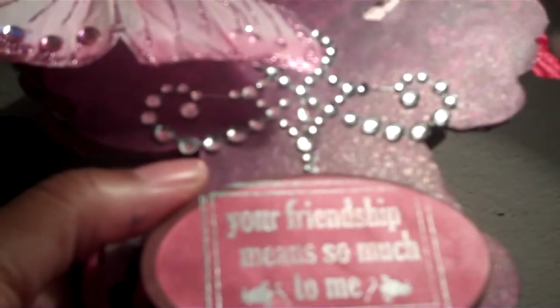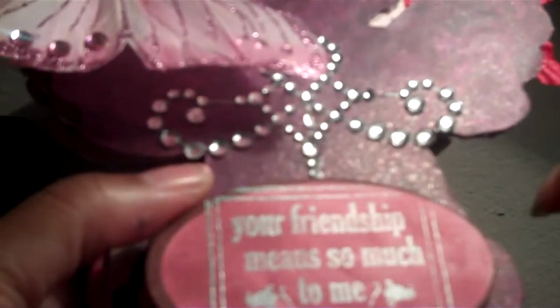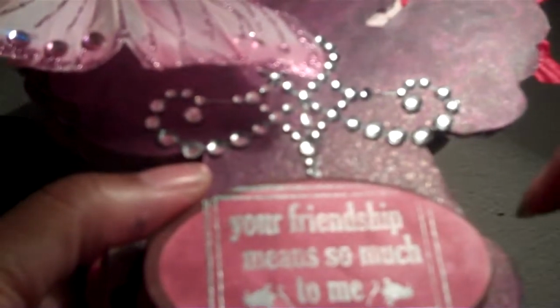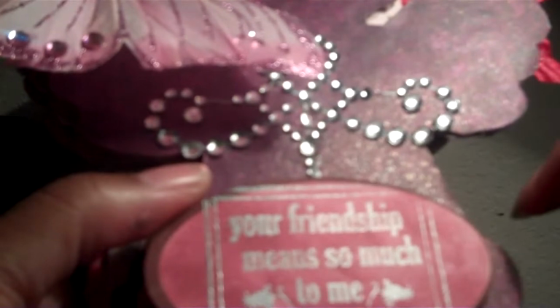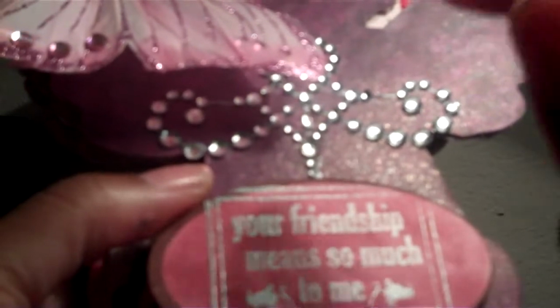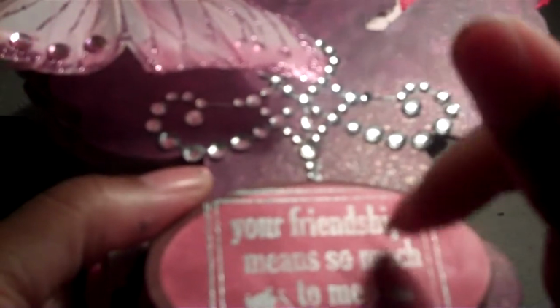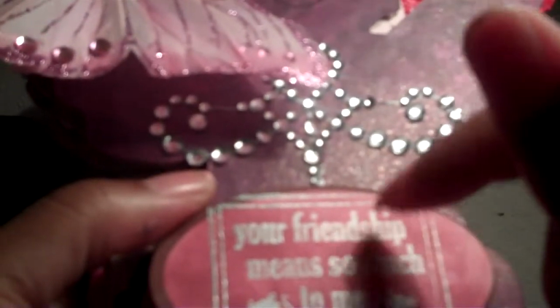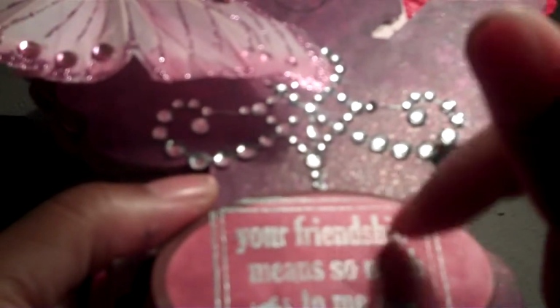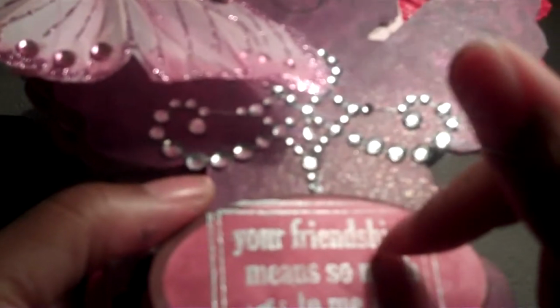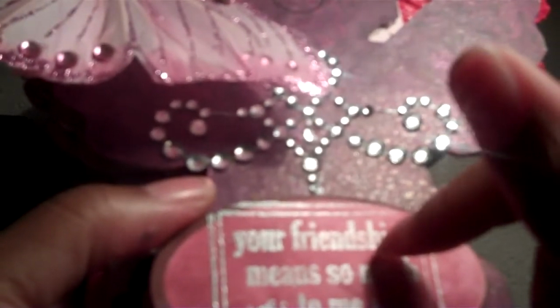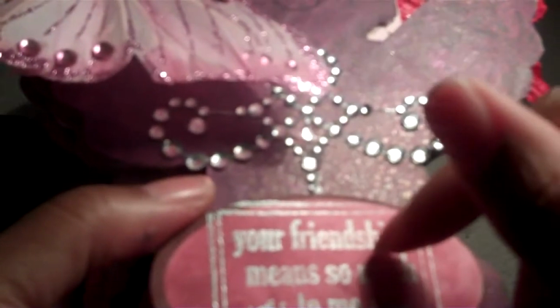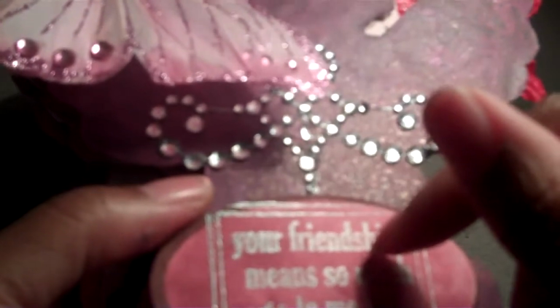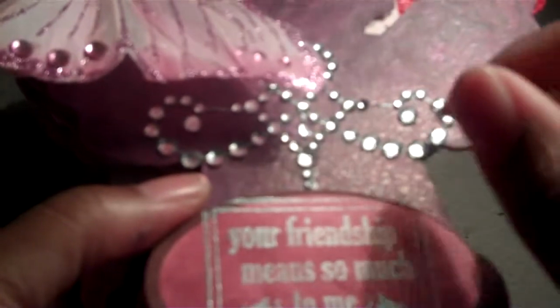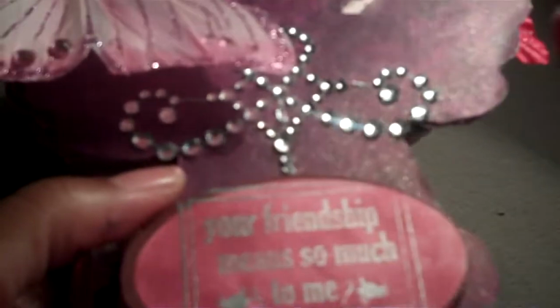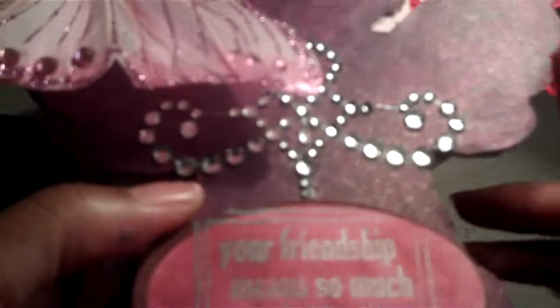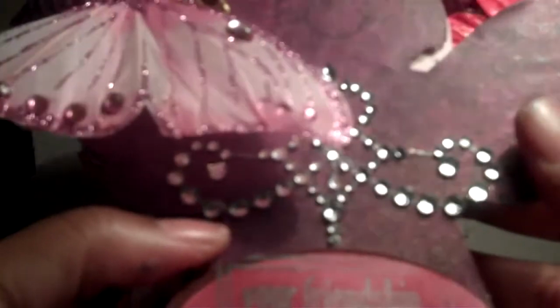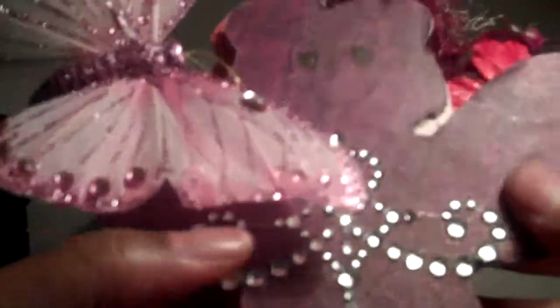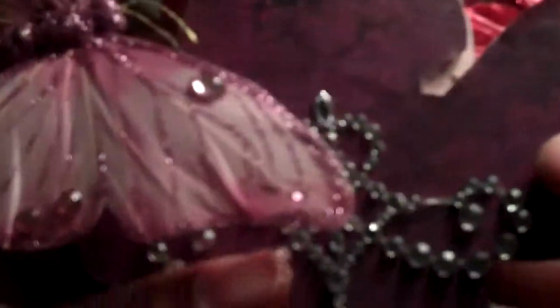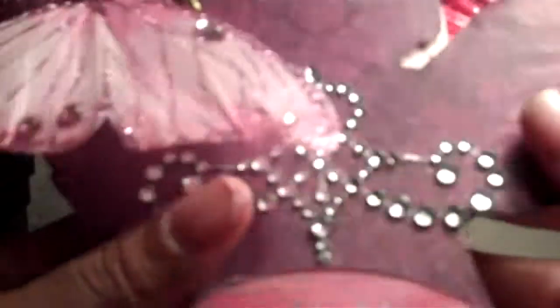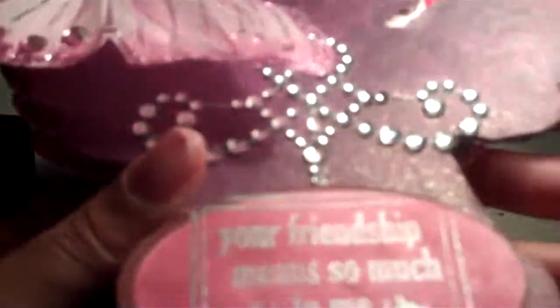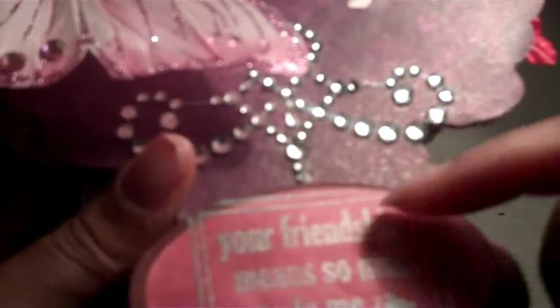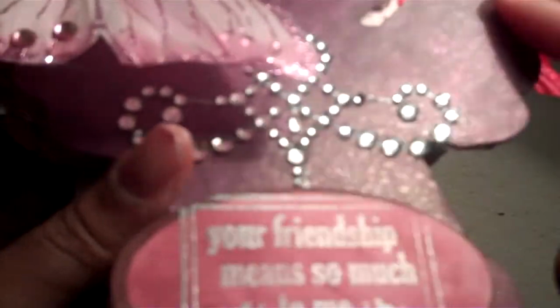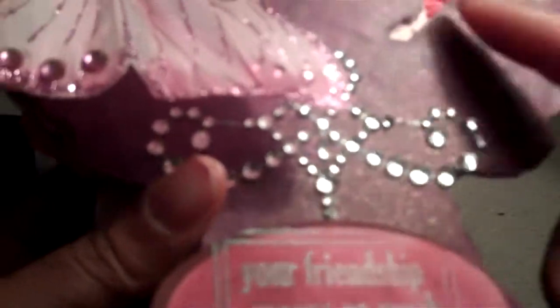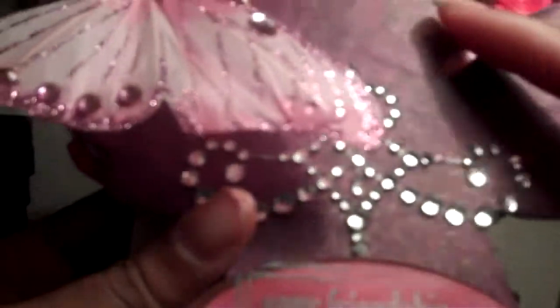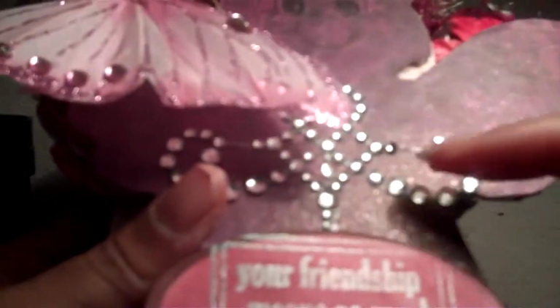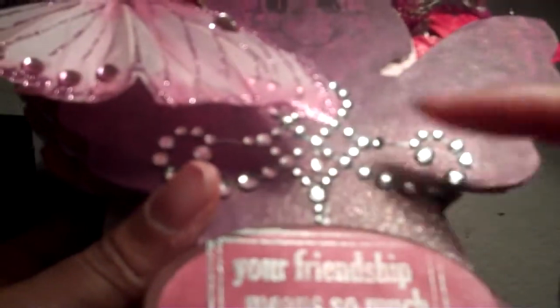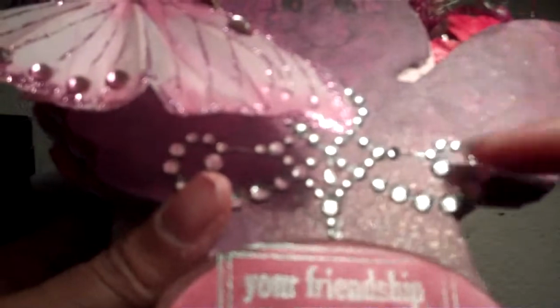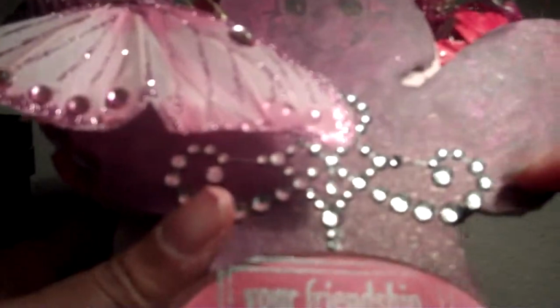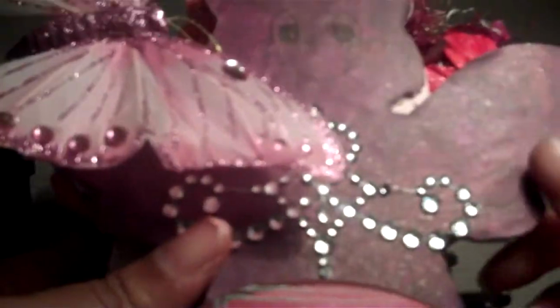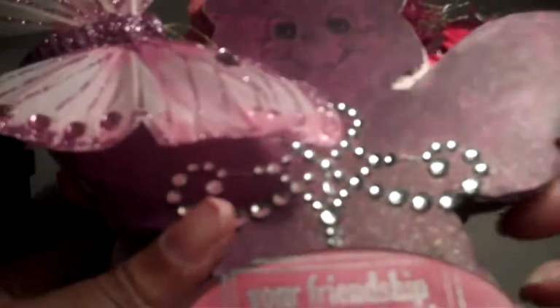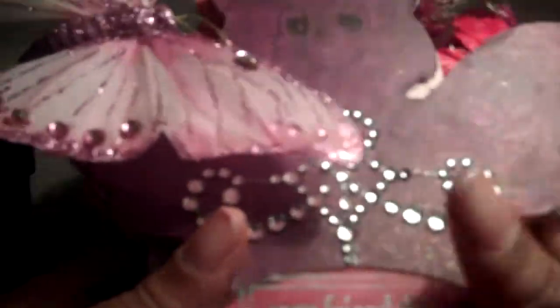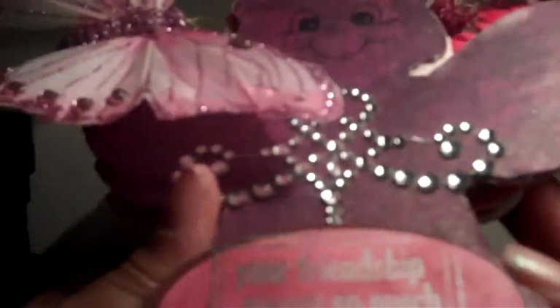I actually did it up under this little journaling tag. I had clear embossing at first and you couldn't see it, so I used the Glimmer Mist on the back. I used so many products I couldn't tell you what I really used.